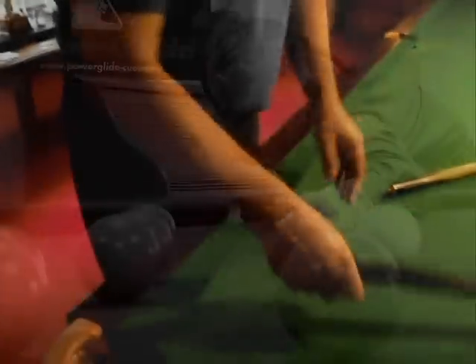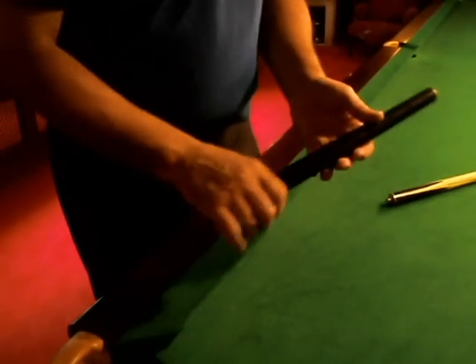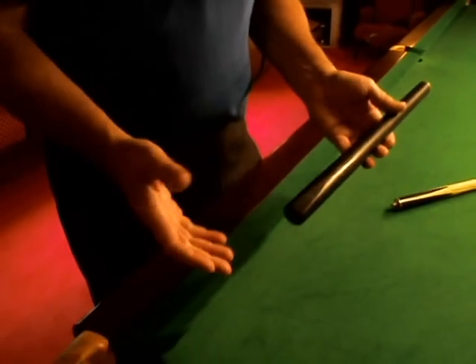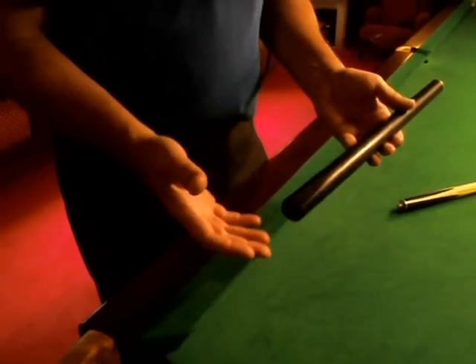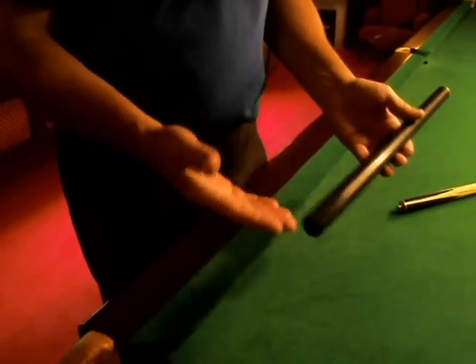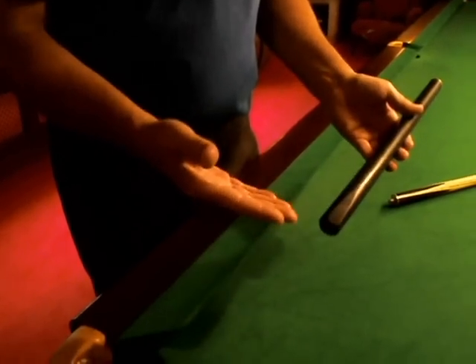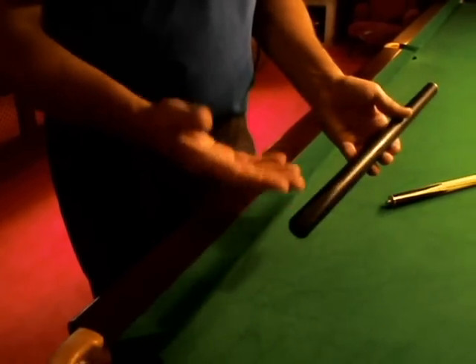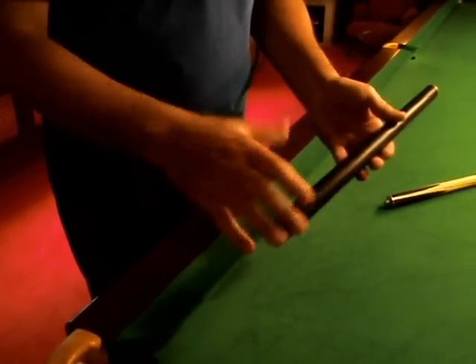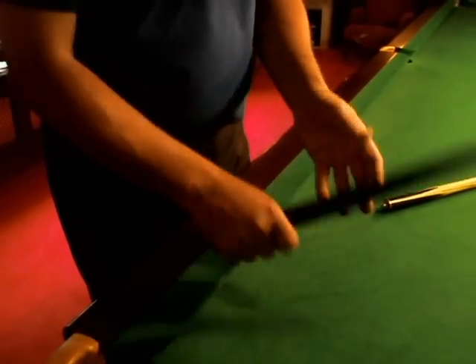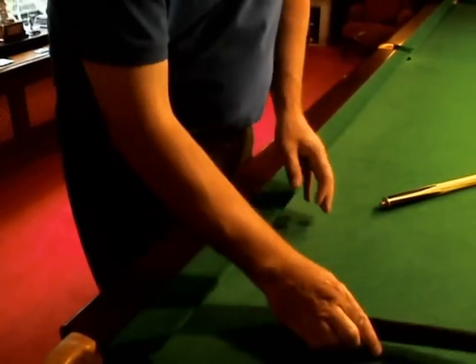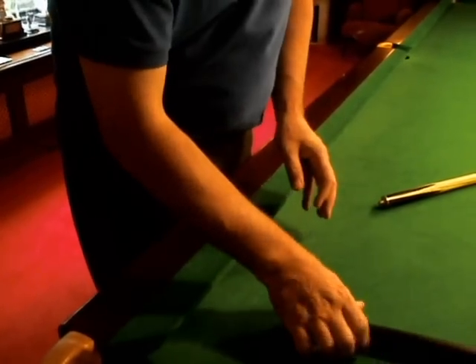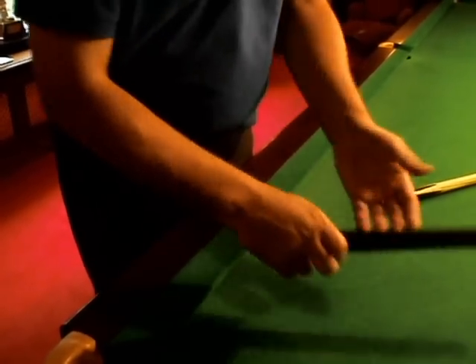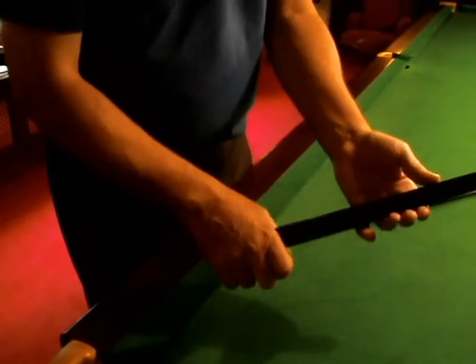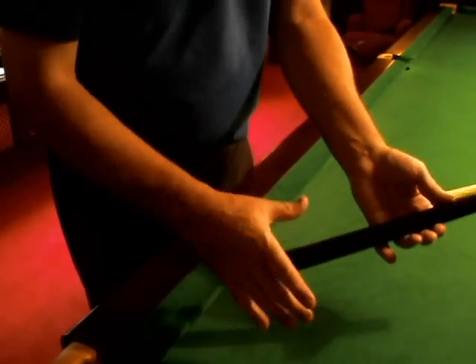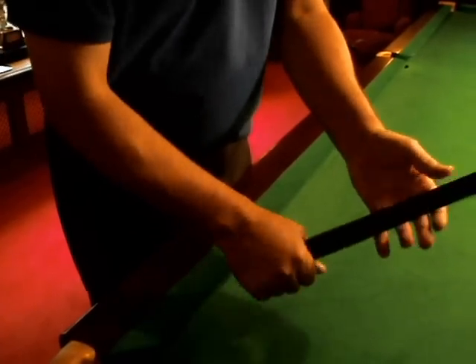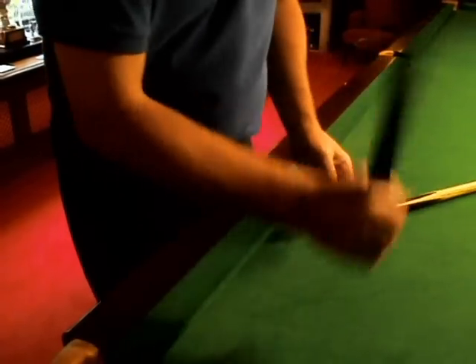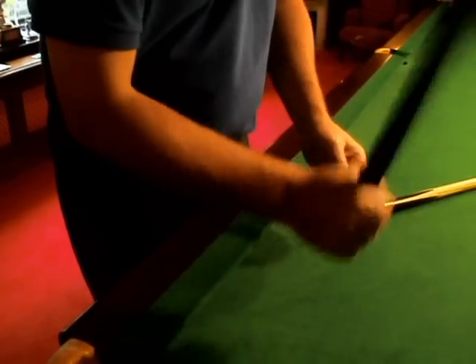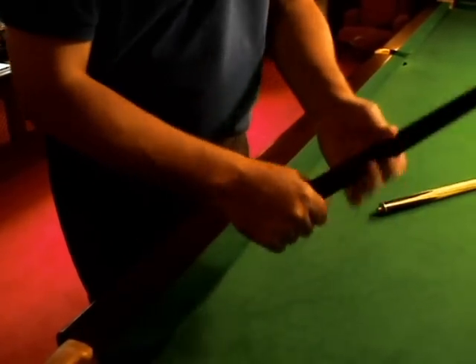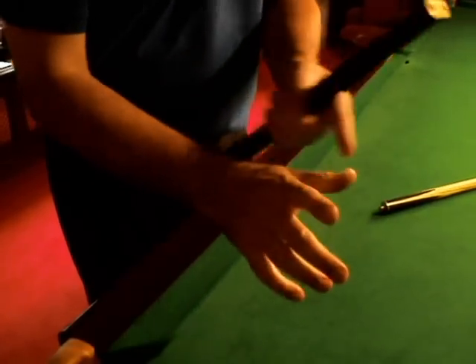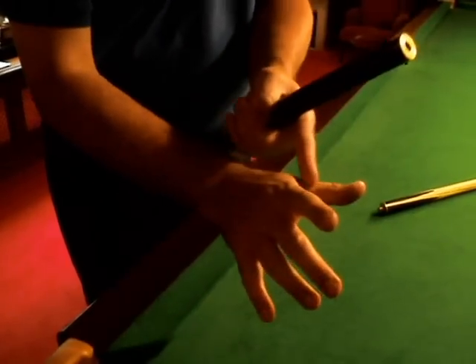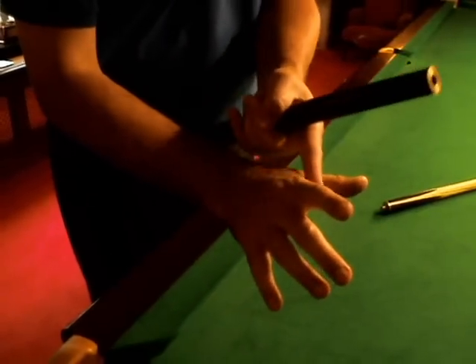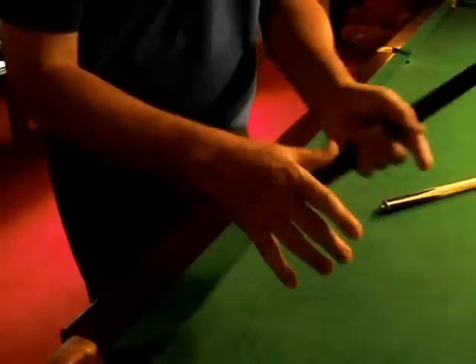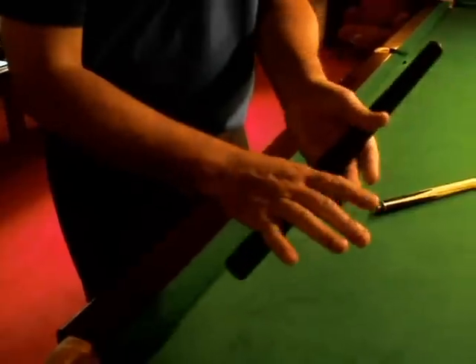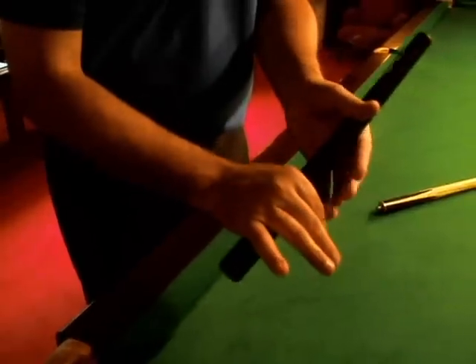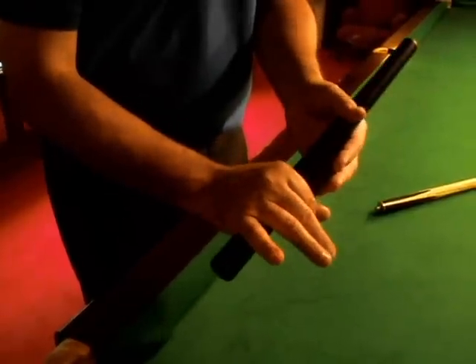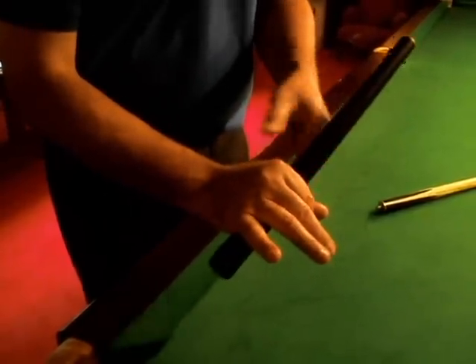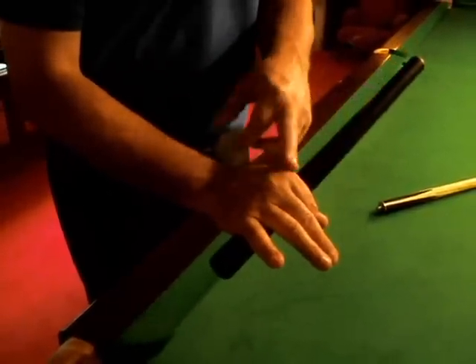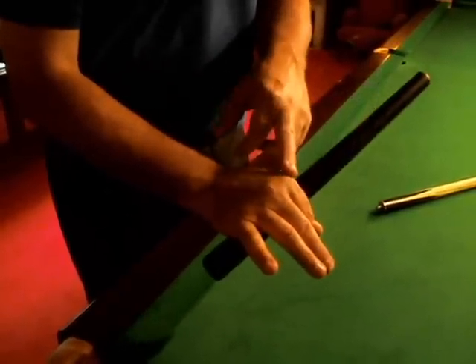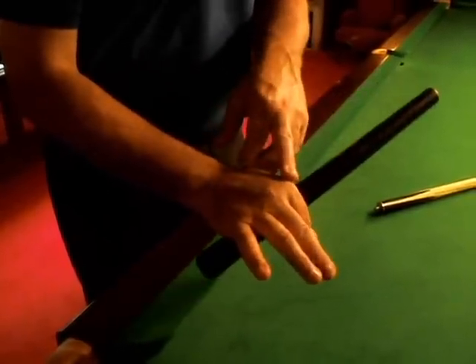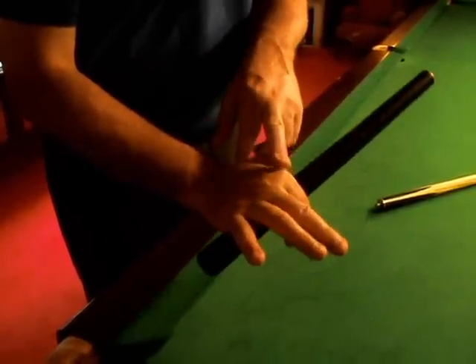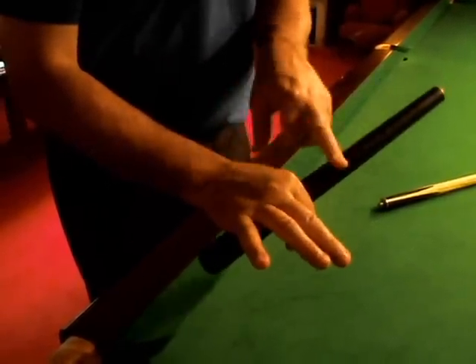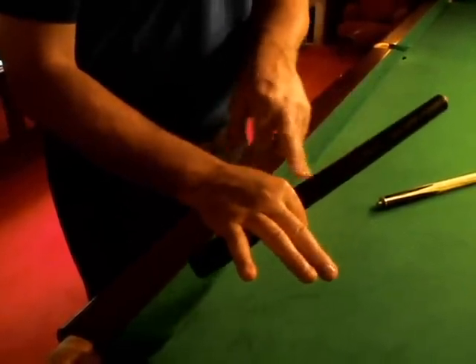Gripping the cue — how do you want to do it? Well, there are various ways of doing it. I was always told to hold it as if you were going to hammer a nail into the bed of the table. So you pick the cue up like this, and the reason they say that is for this V here. On a scale of probably 1 to 10, between 5 and 8.